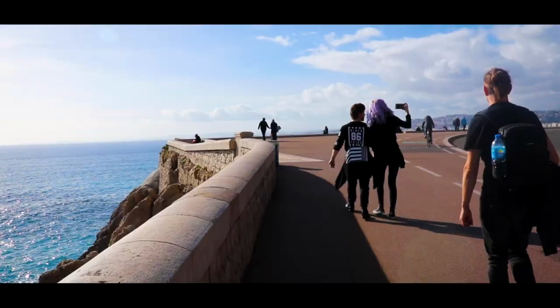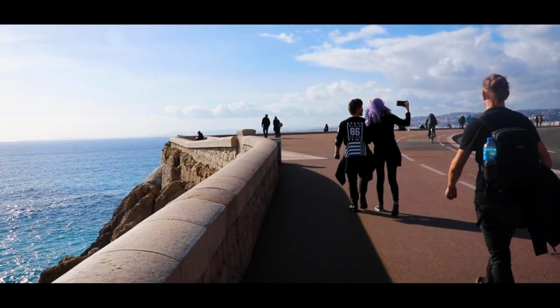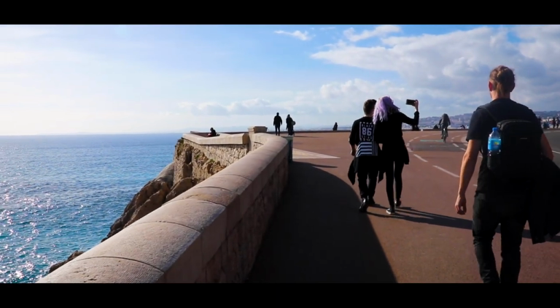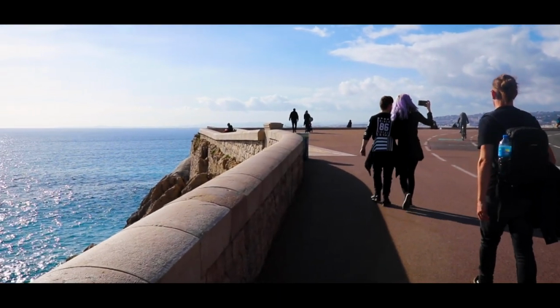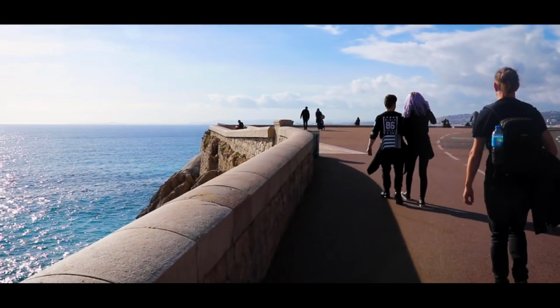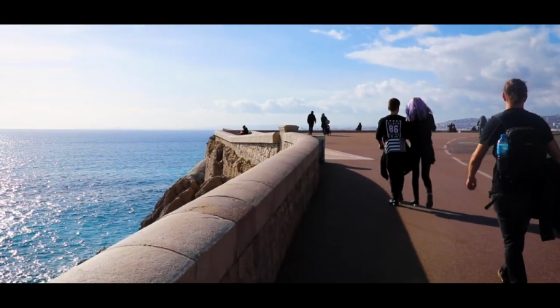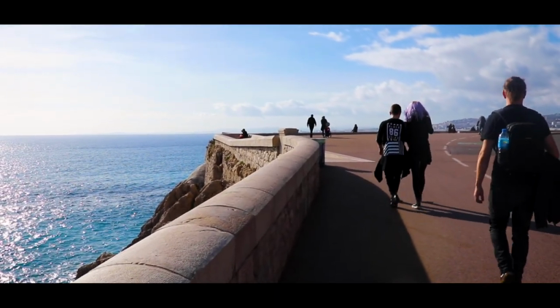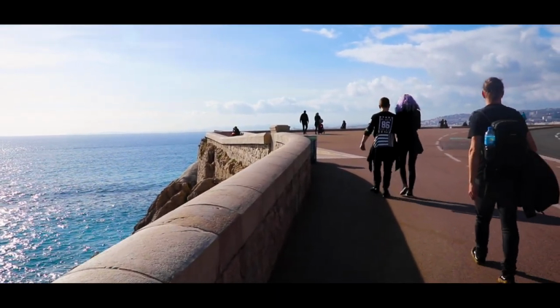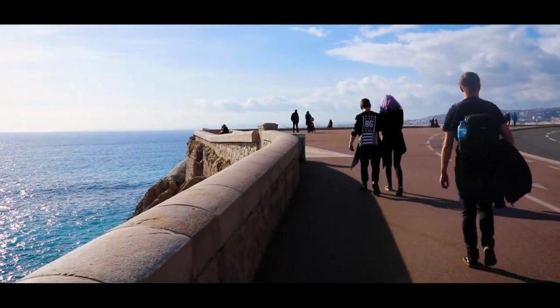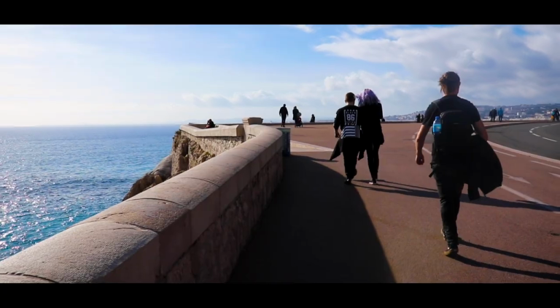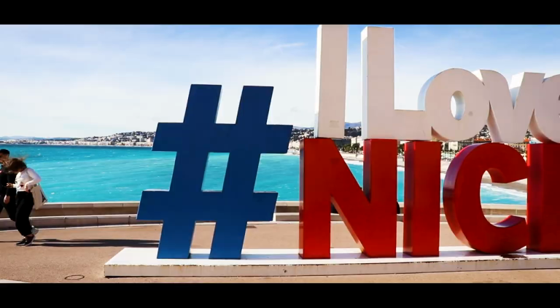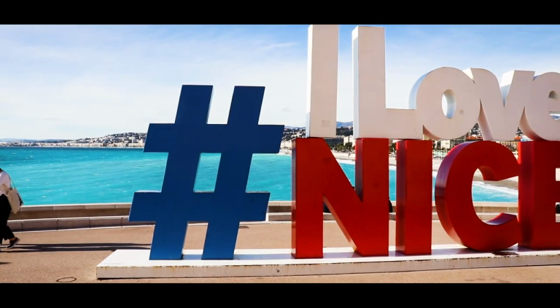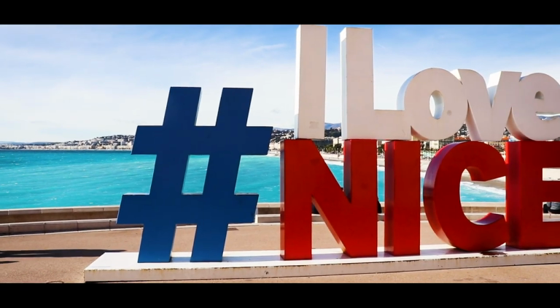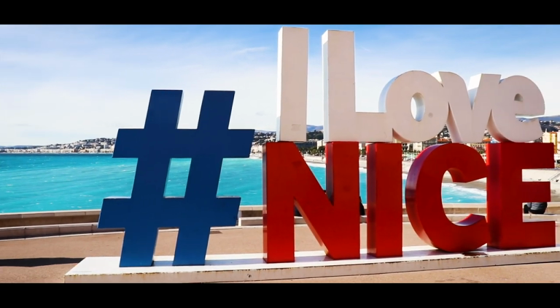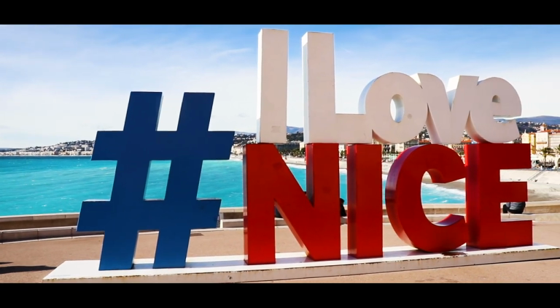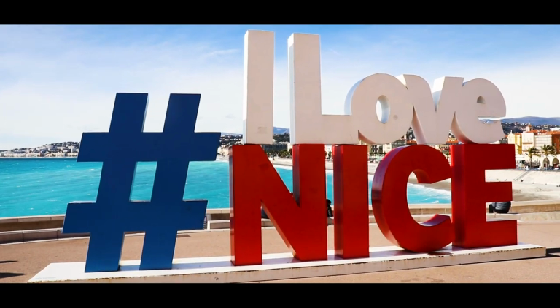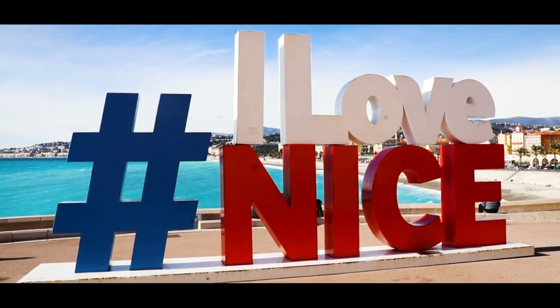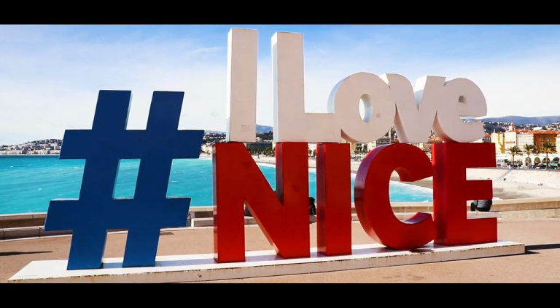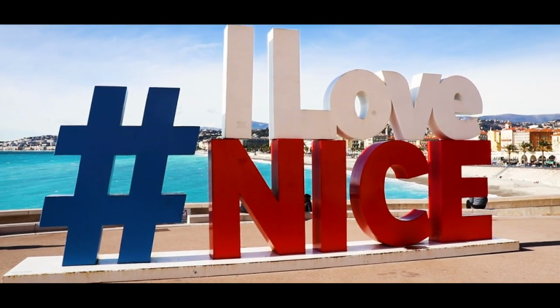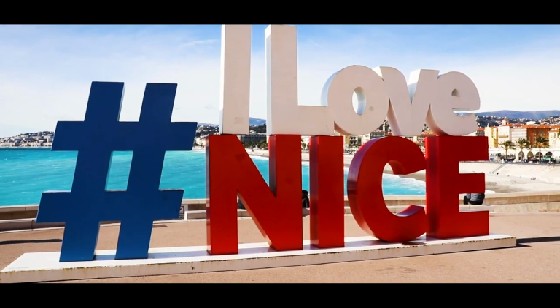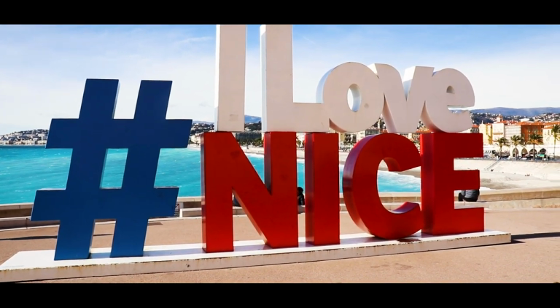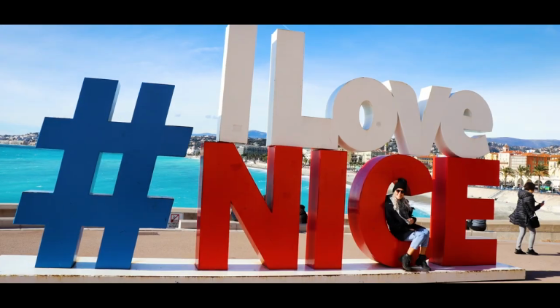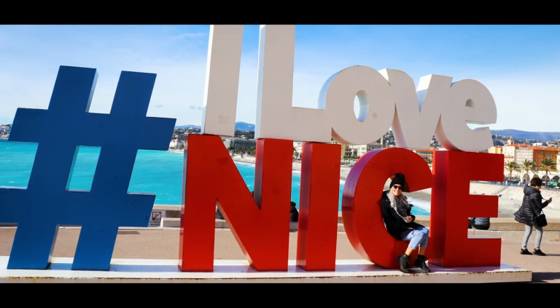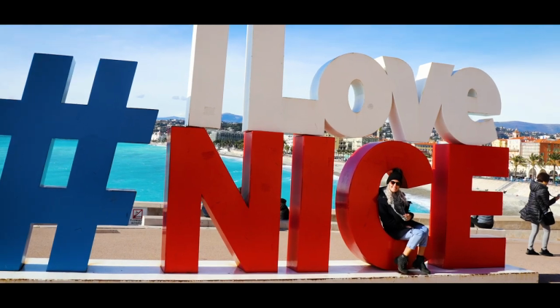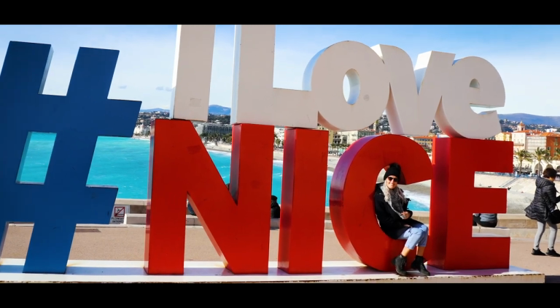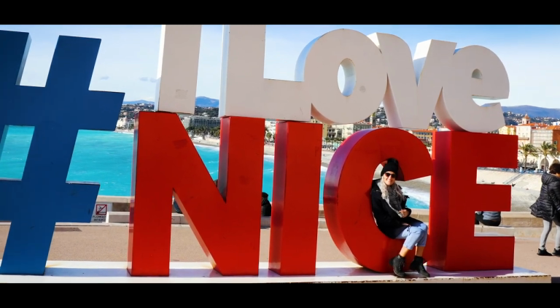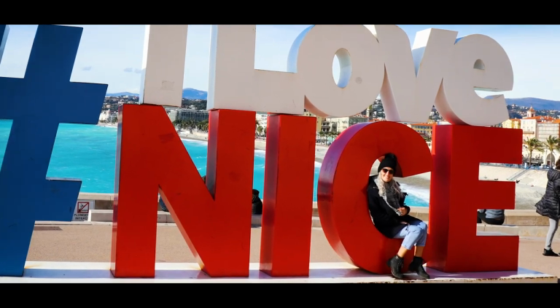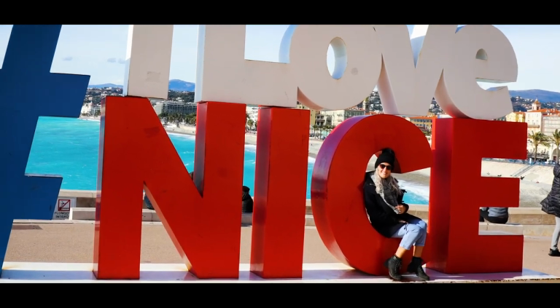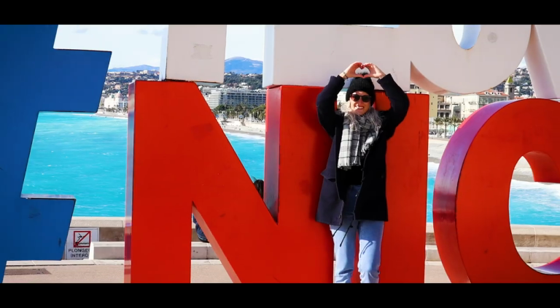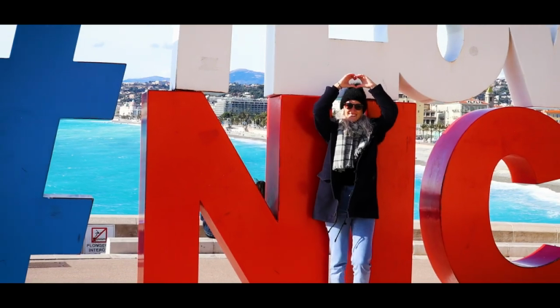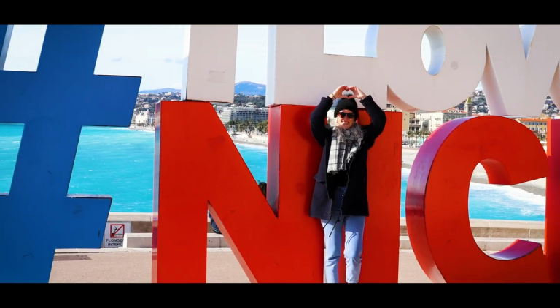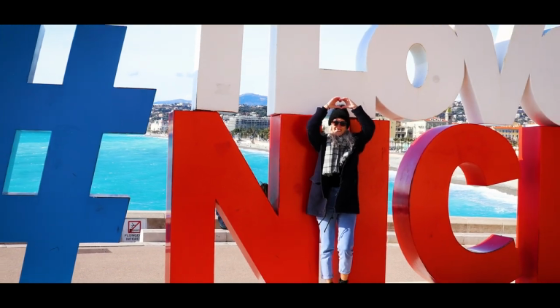After you've checked out the promenade, you have to visit the third place on my list: the Isle of Nice sign. This is the perfect place to get a few Instagram photos standing in front of the sign with the Mediterranean Sea as your backdrop.